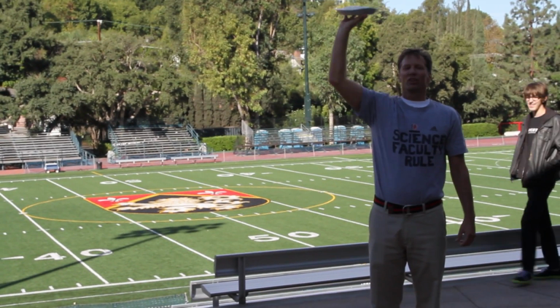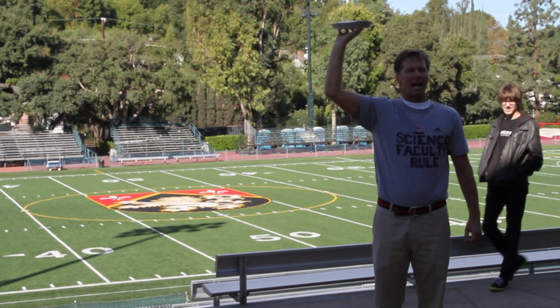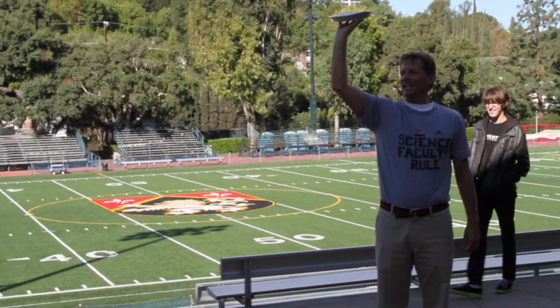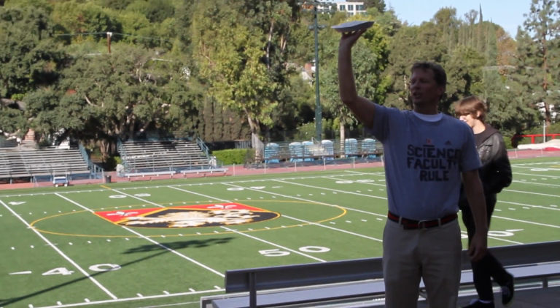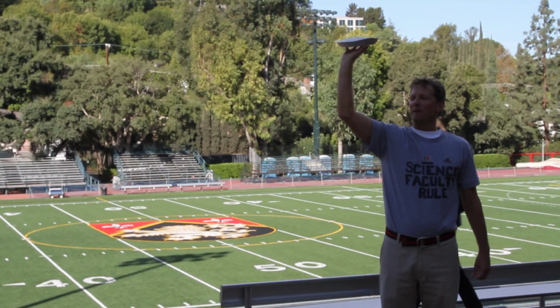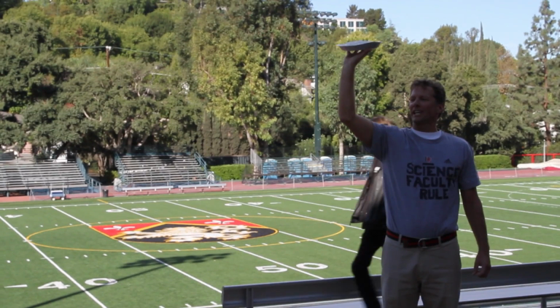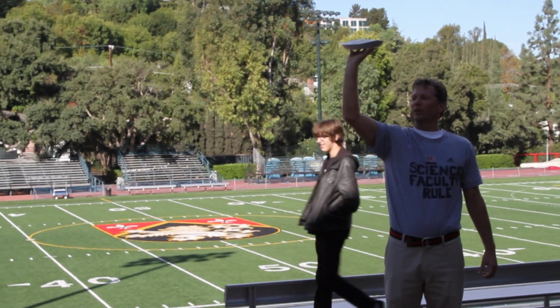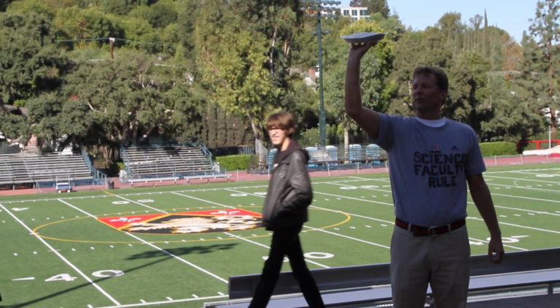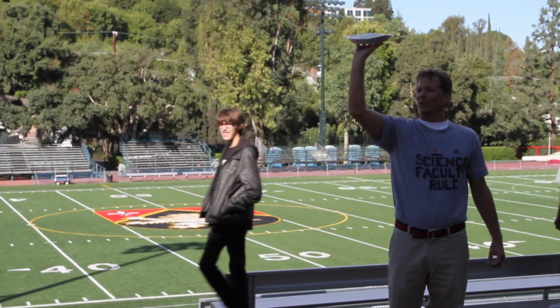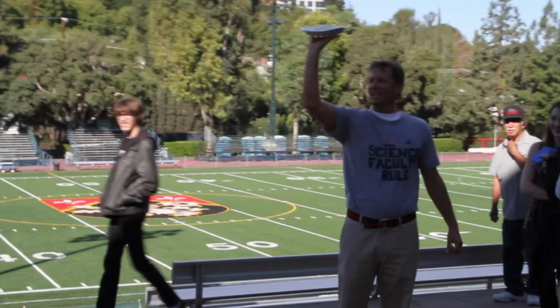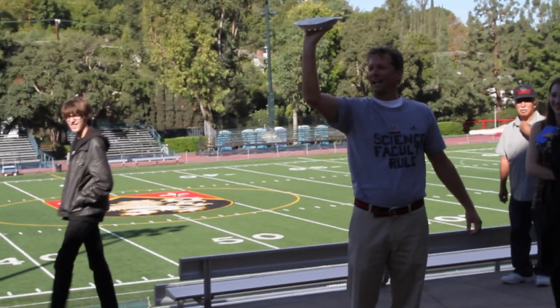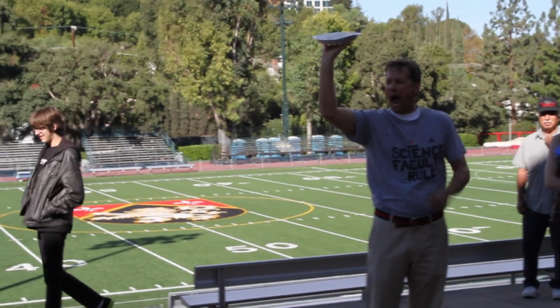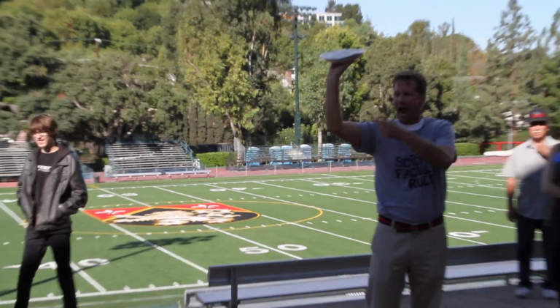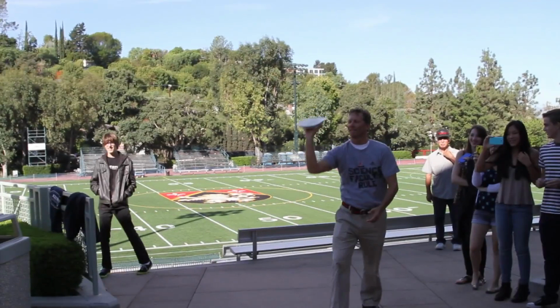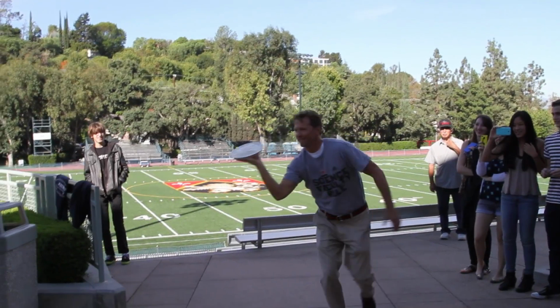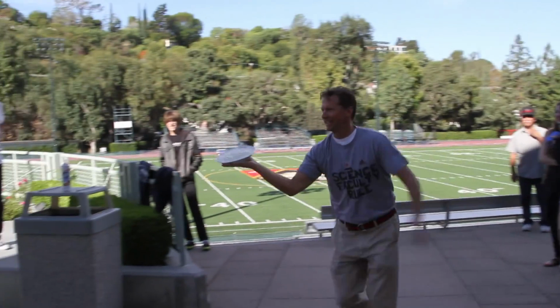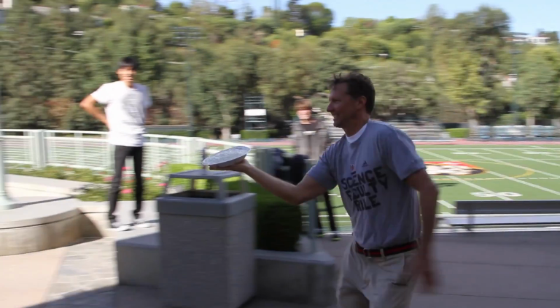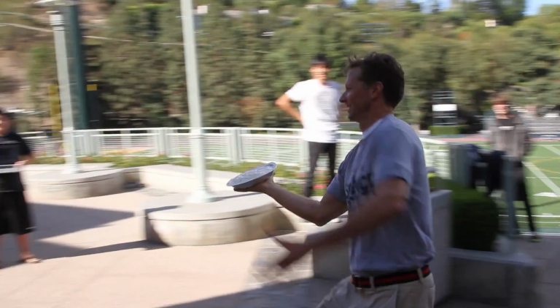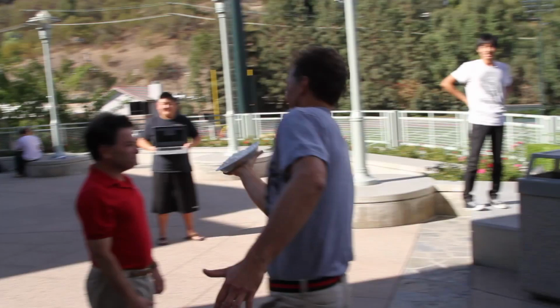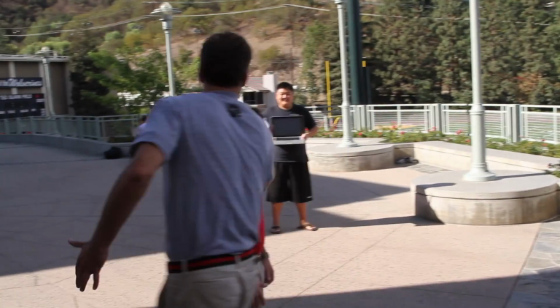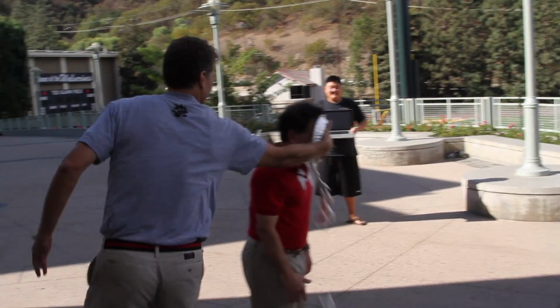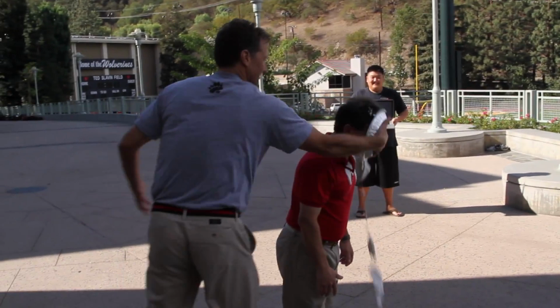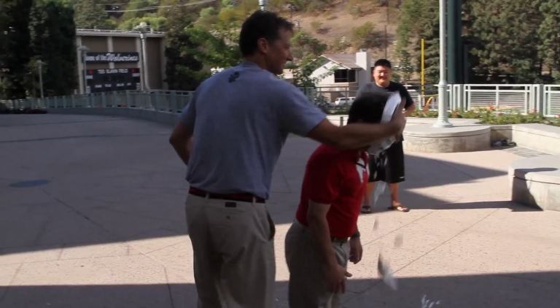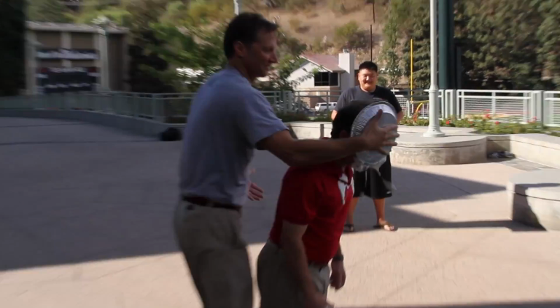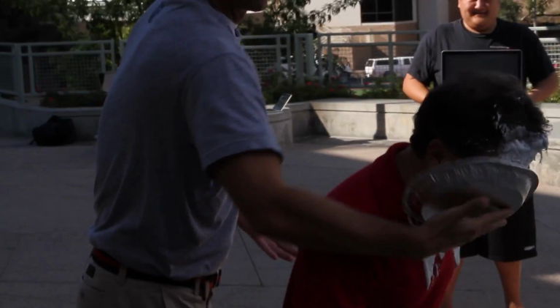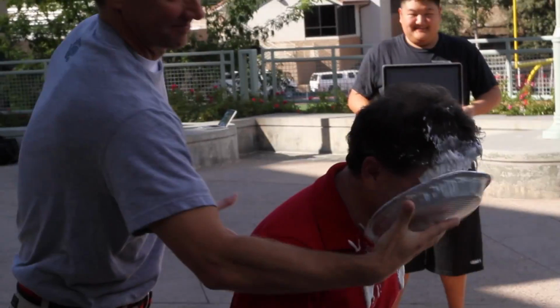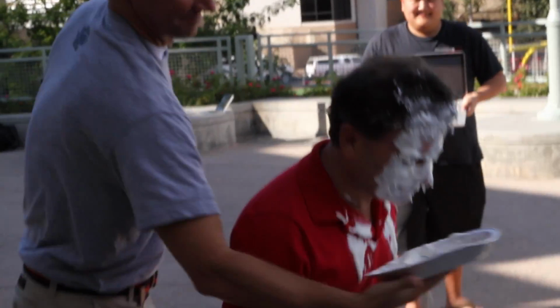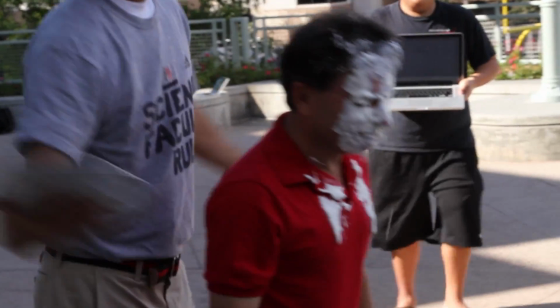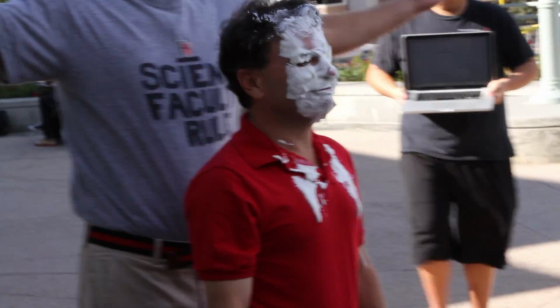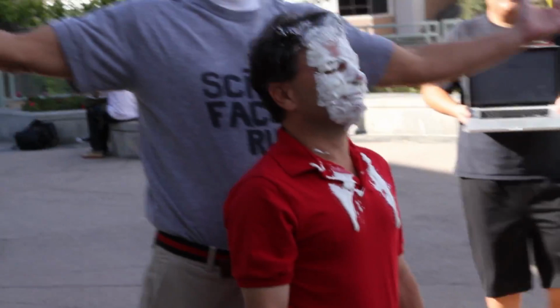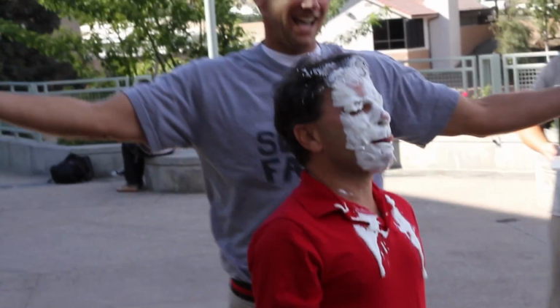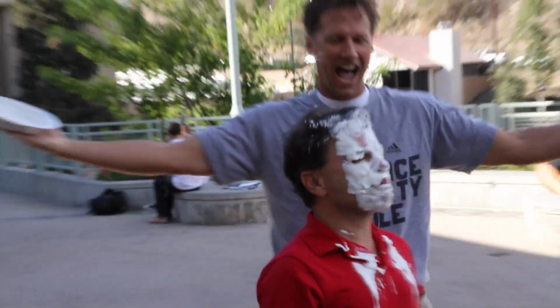The pie is going to hit your nose in about a second before it hits the rest of you. Ready? The pie hits — laughter and cheering from the crowd.